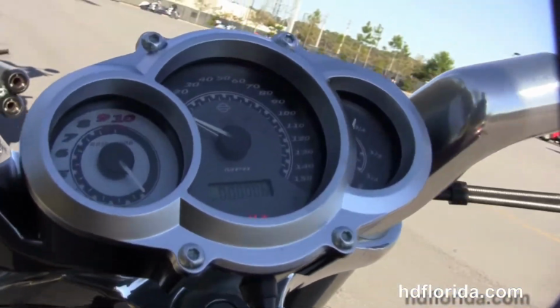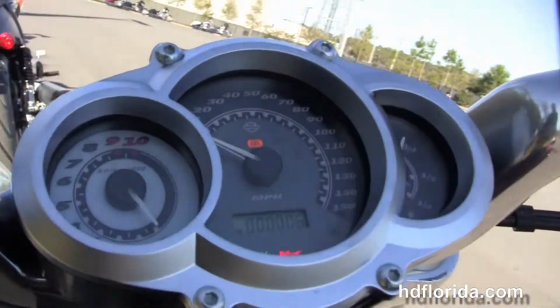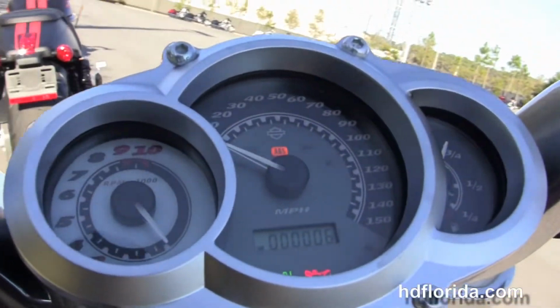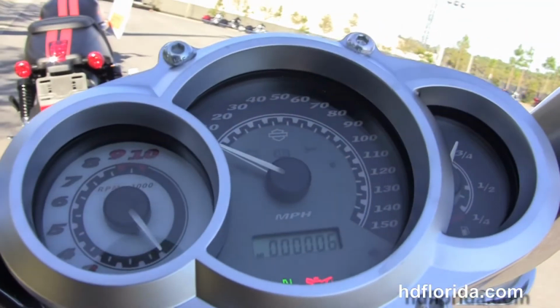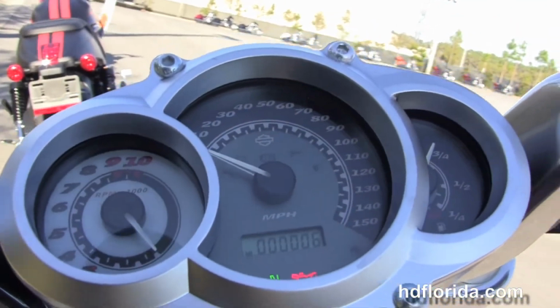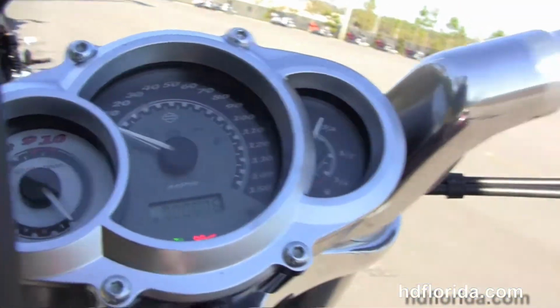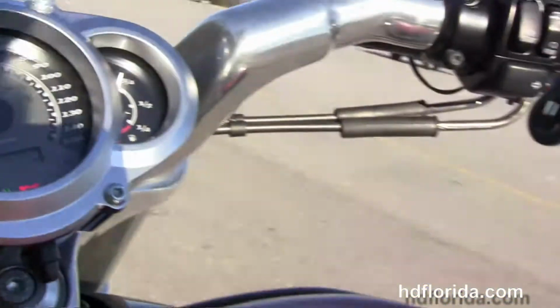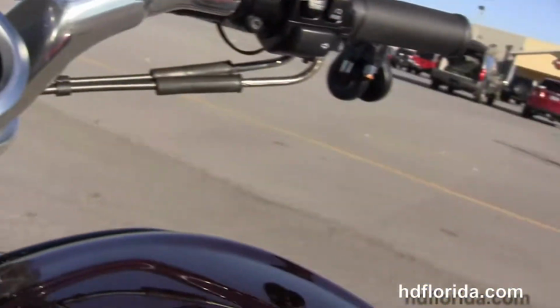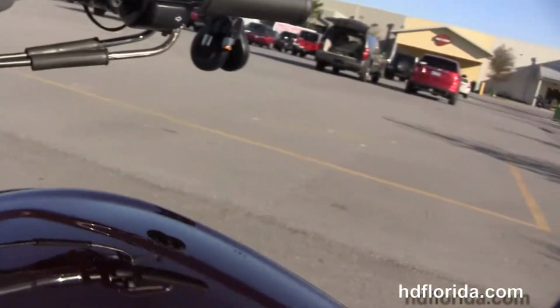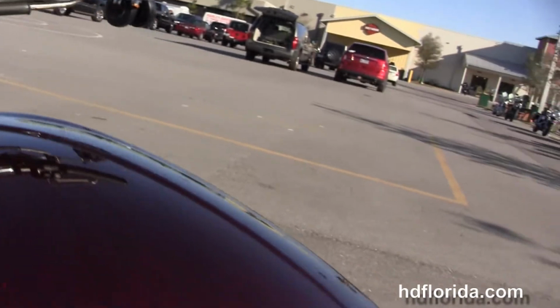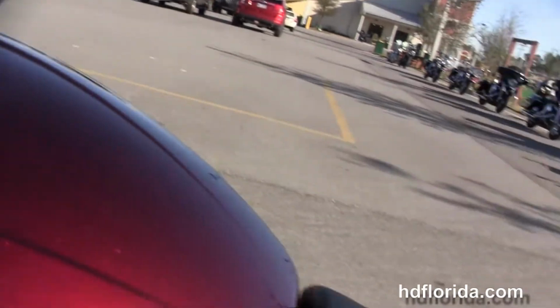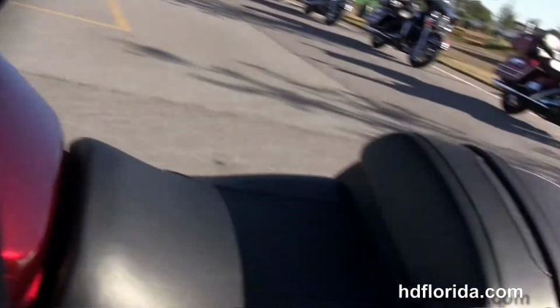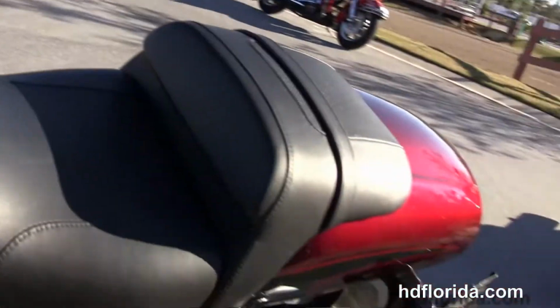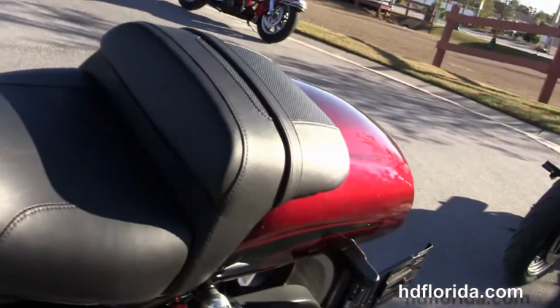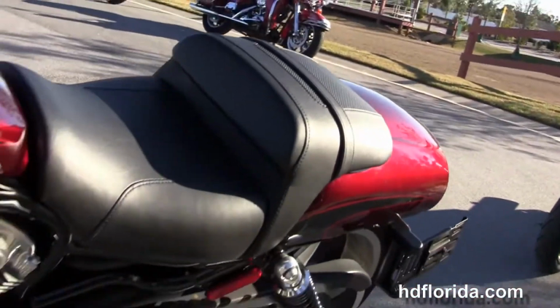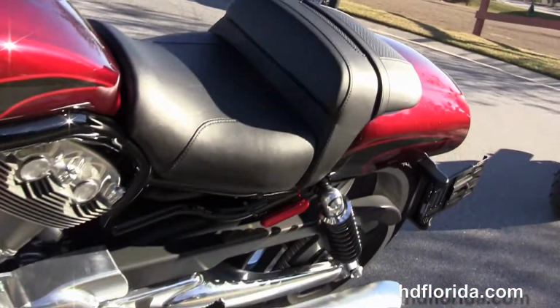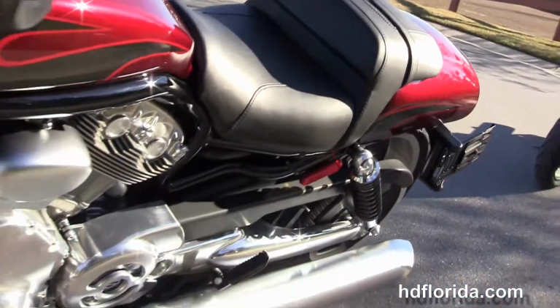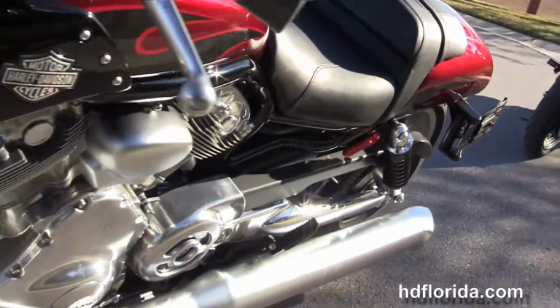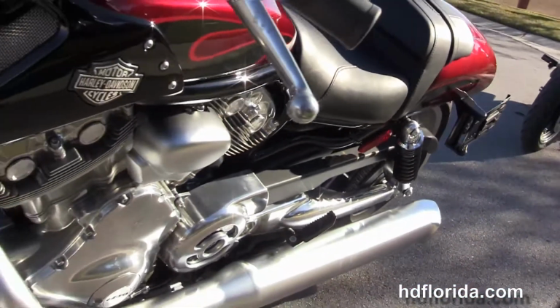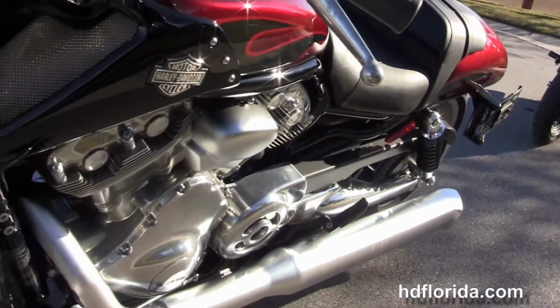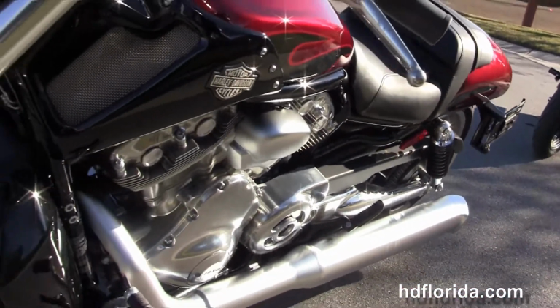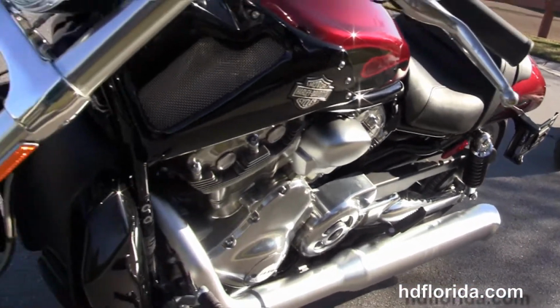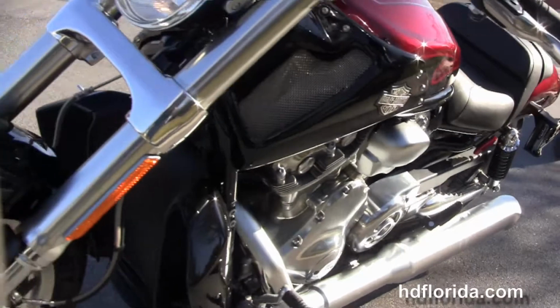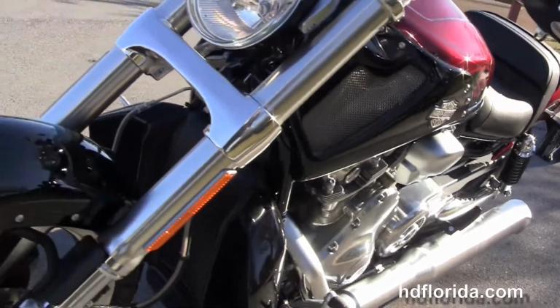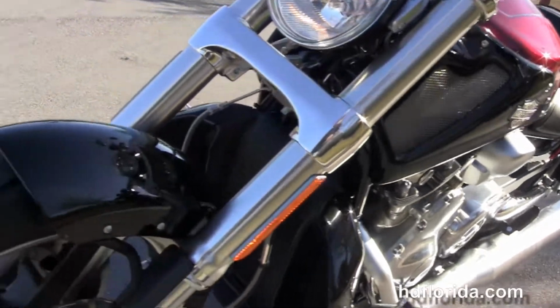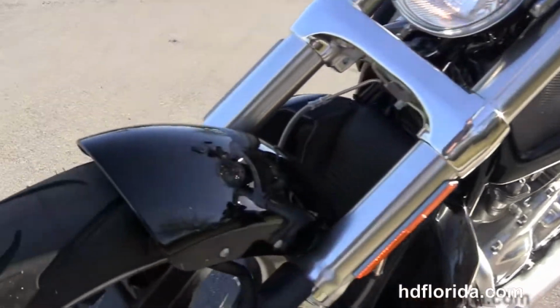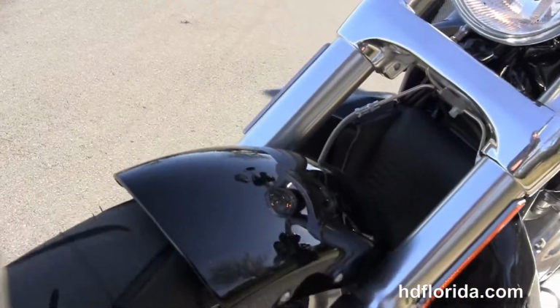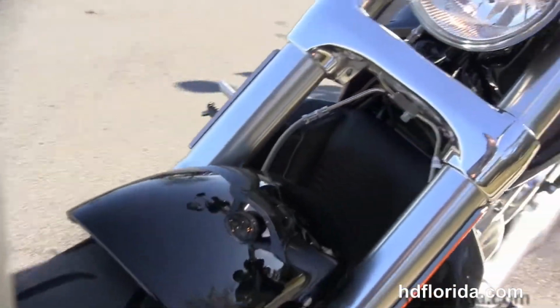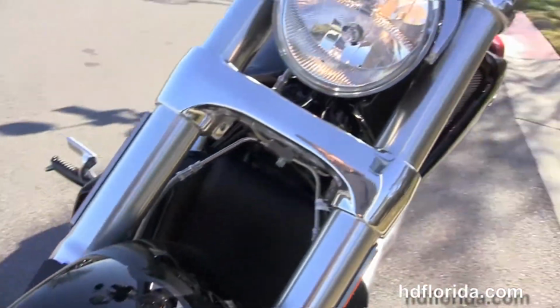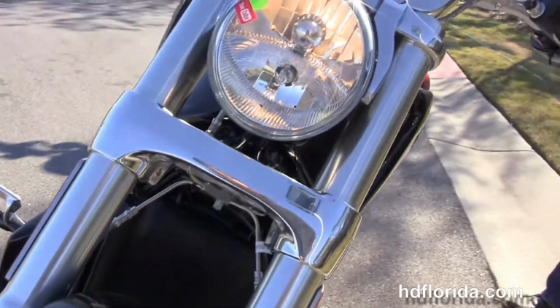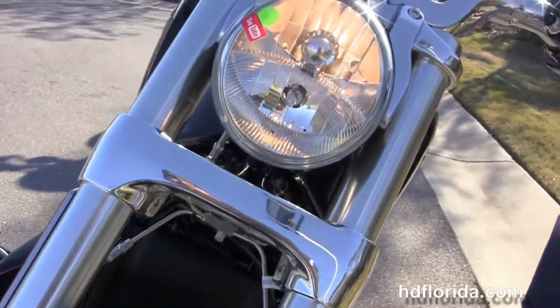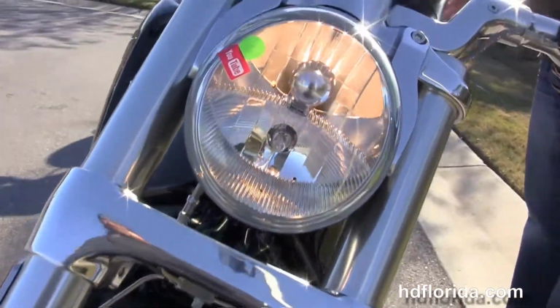We've got the reduced reach controls with center-mounted instrument cluster, integrated mirrors with integrated turn signals, this bike comes standard with factory ABS brakes, and has the factory-upgraded key fob security.